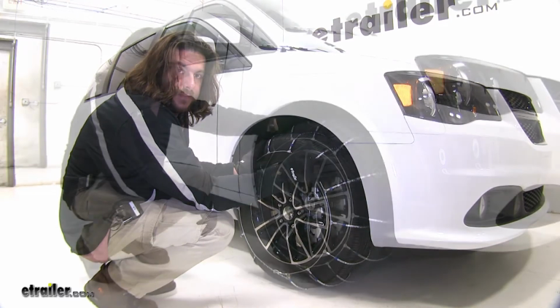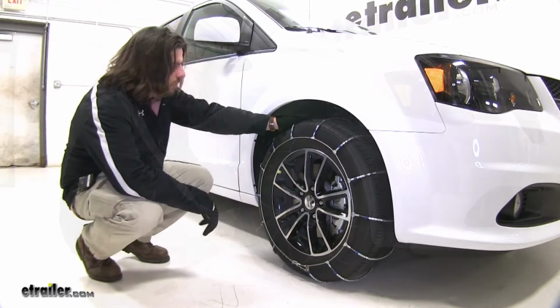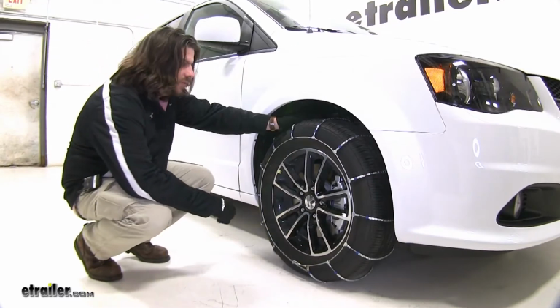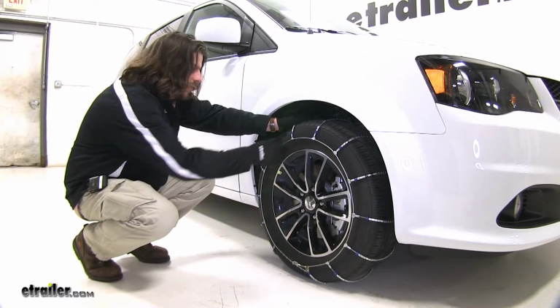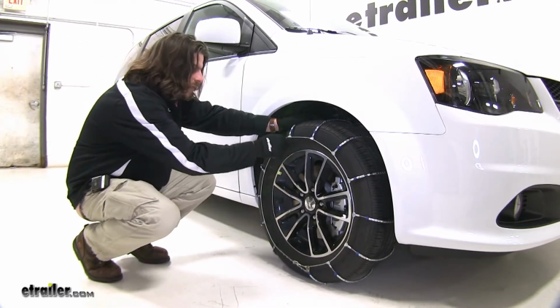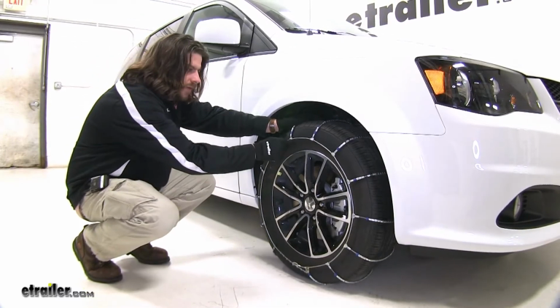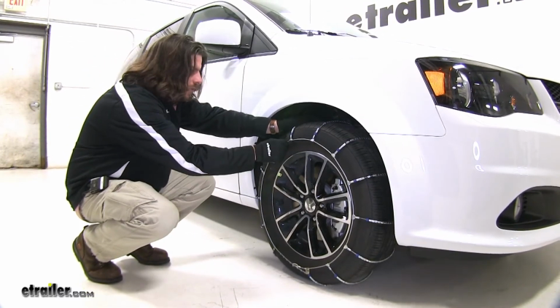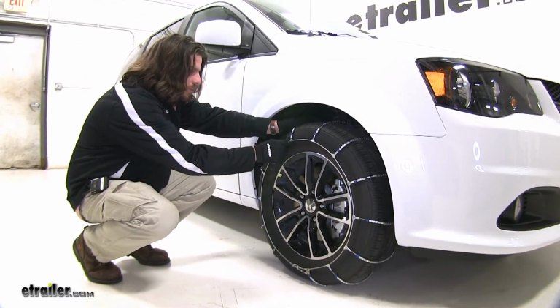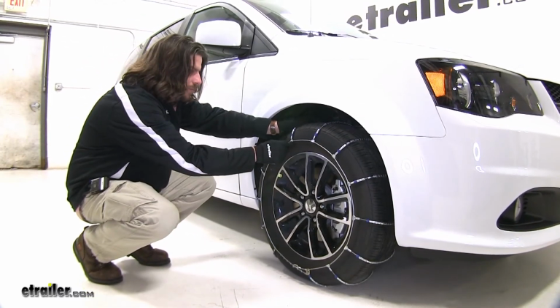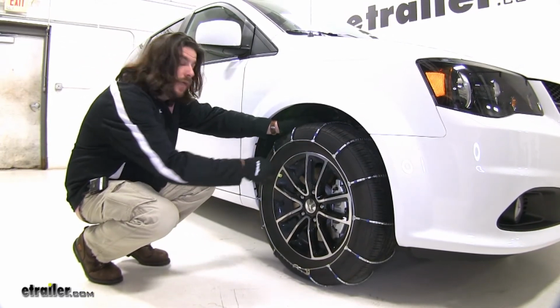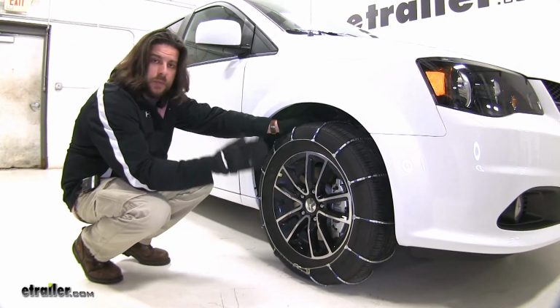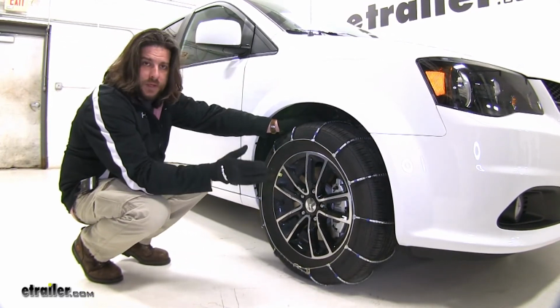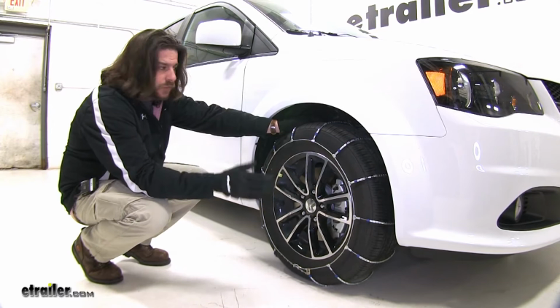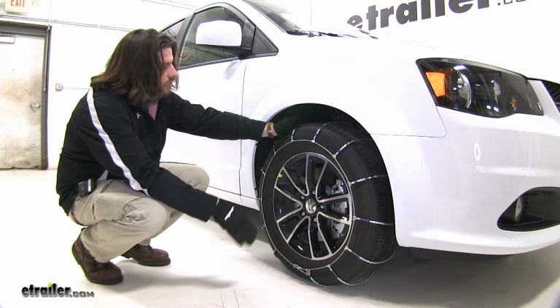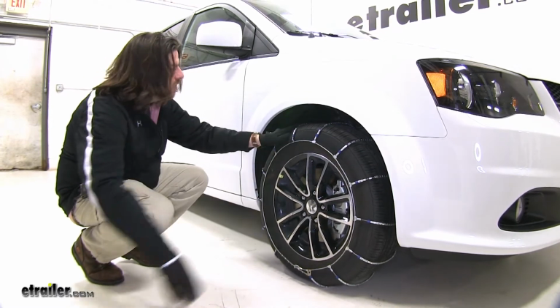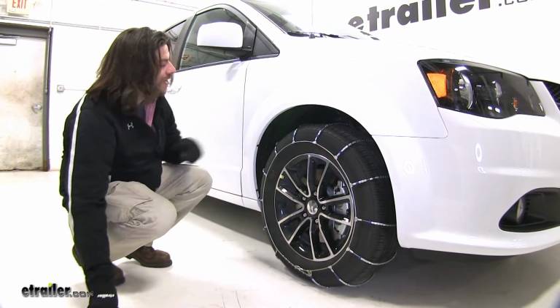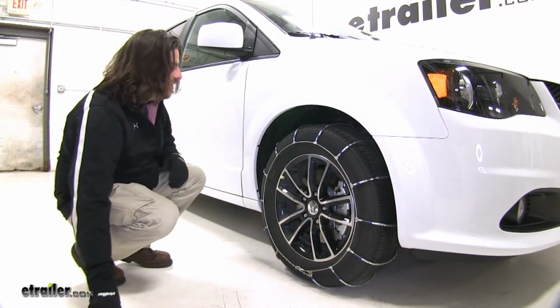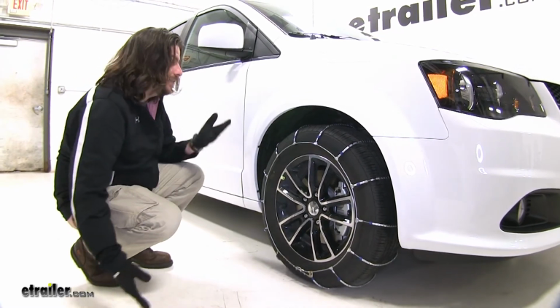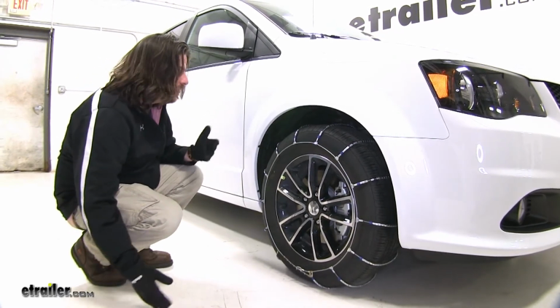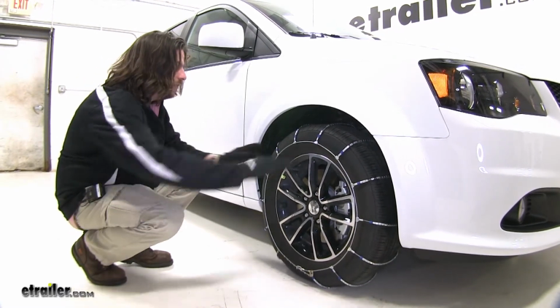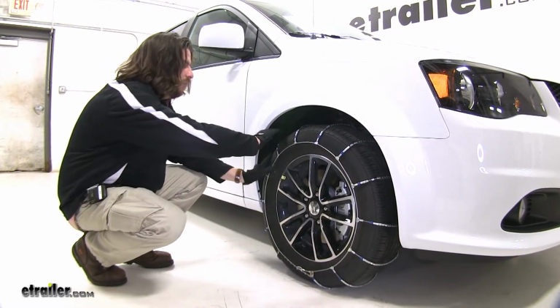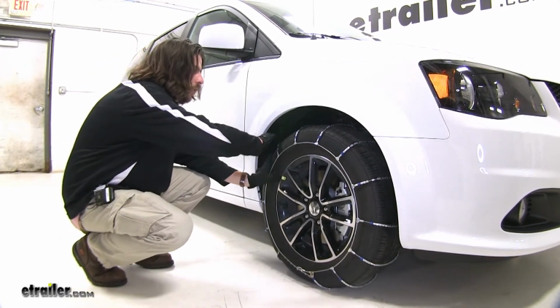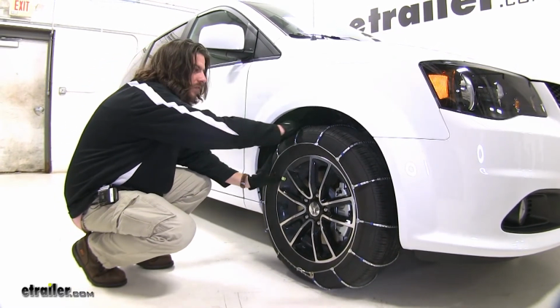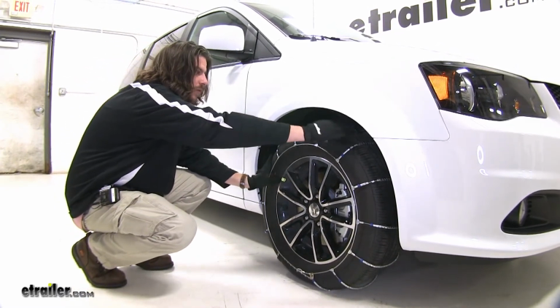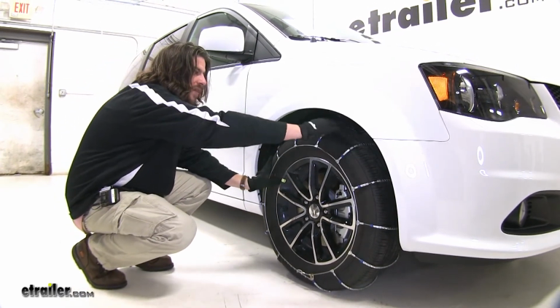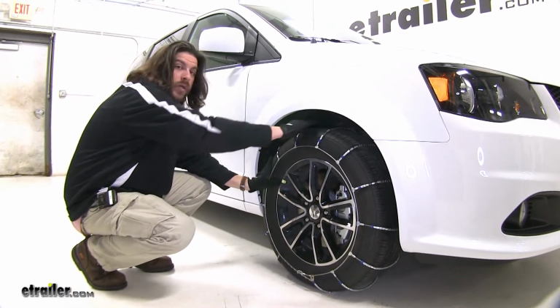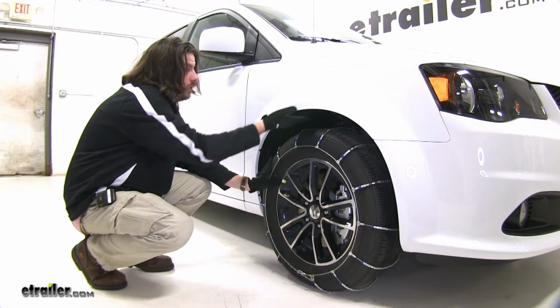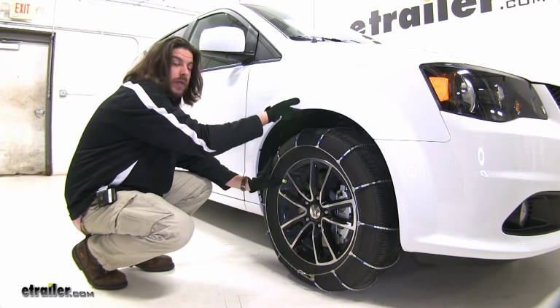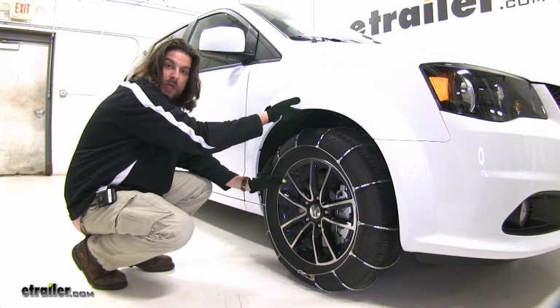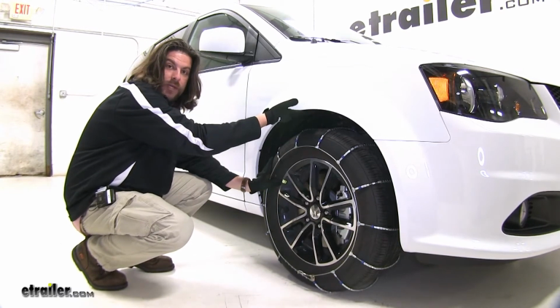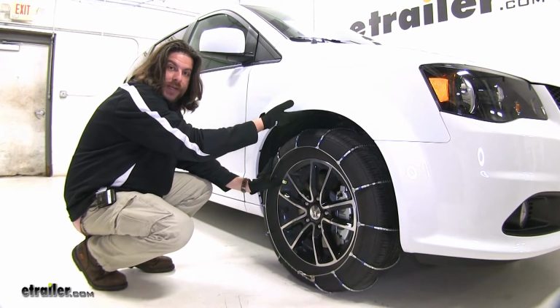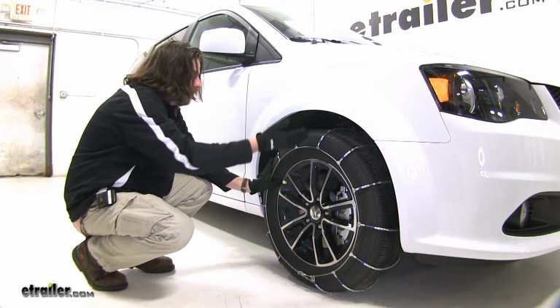These are low carbon steel chains, which make them very strong and durable, and they come in a quantity of two. They are also considered SAE class S chains because they work well with vehicles with limited wheel well clearance, like our Dodge Grand Caravan here.